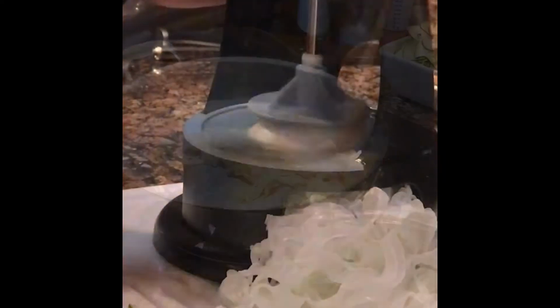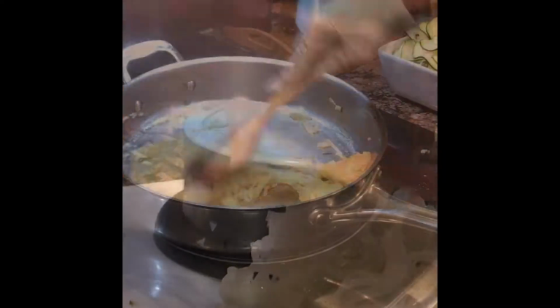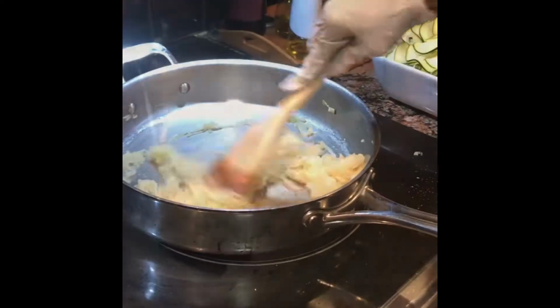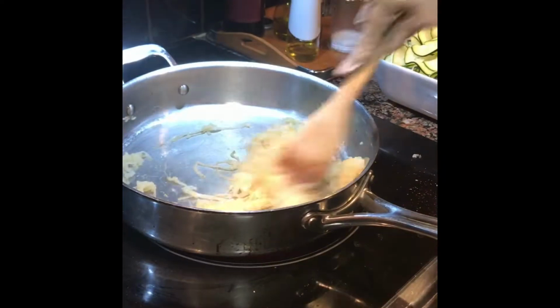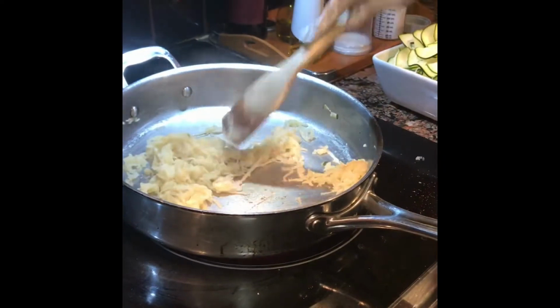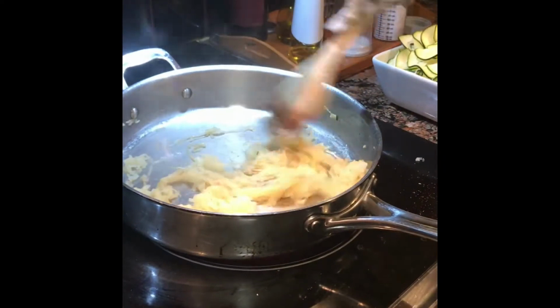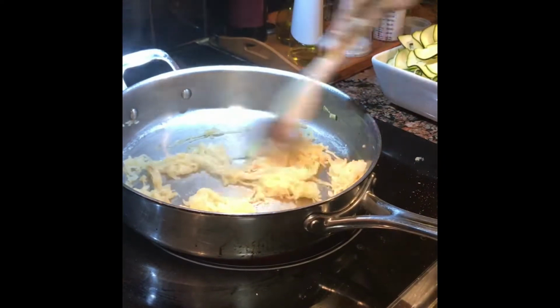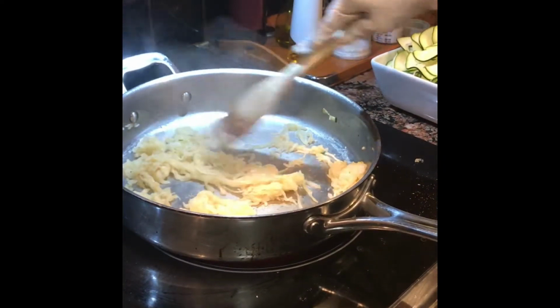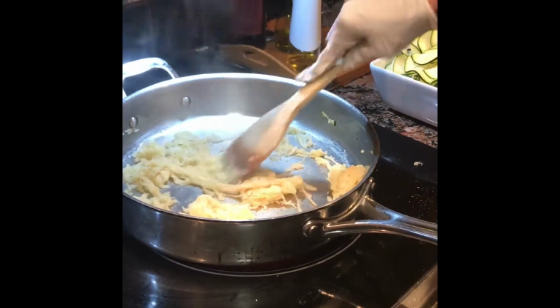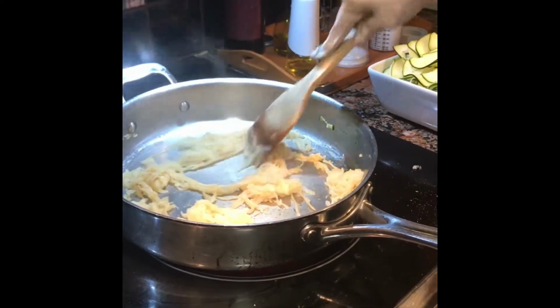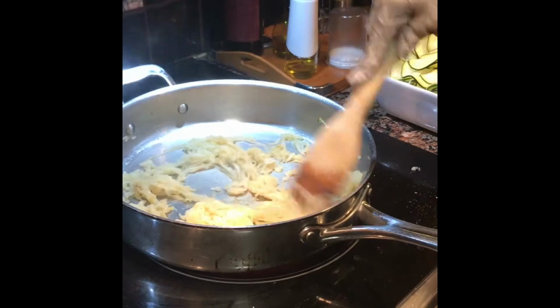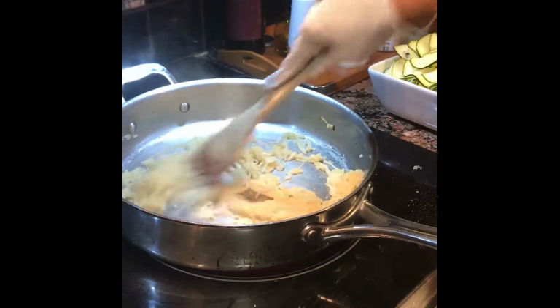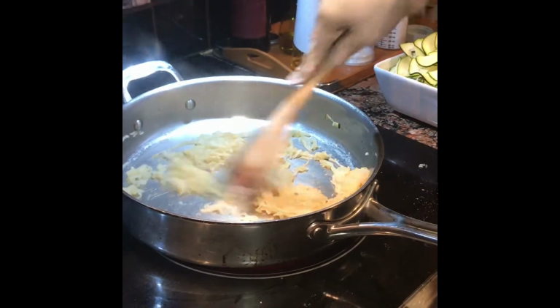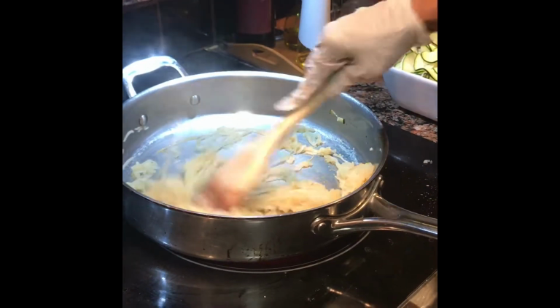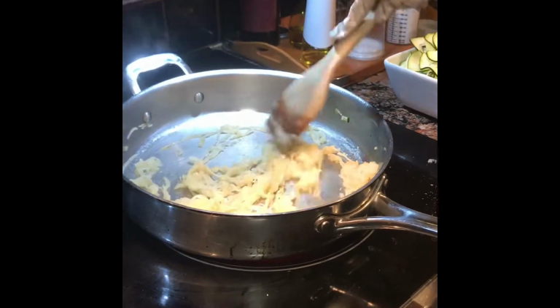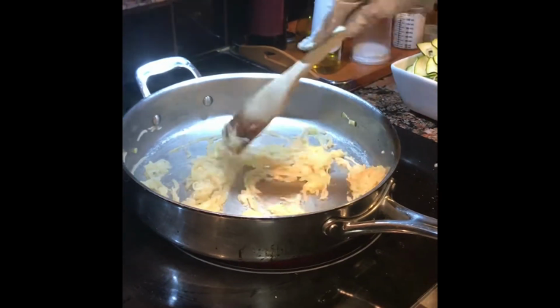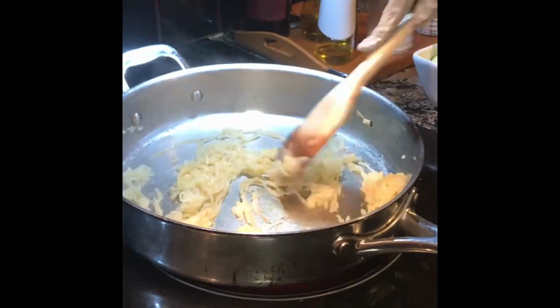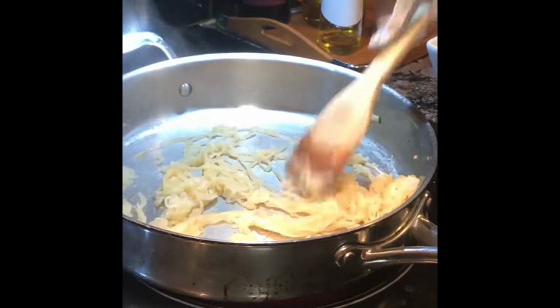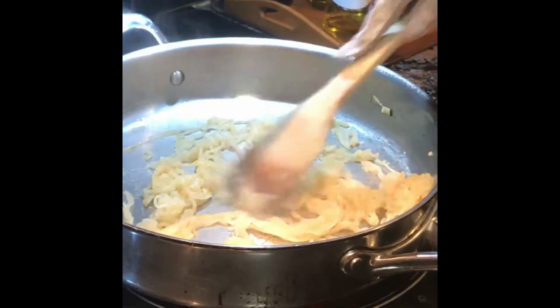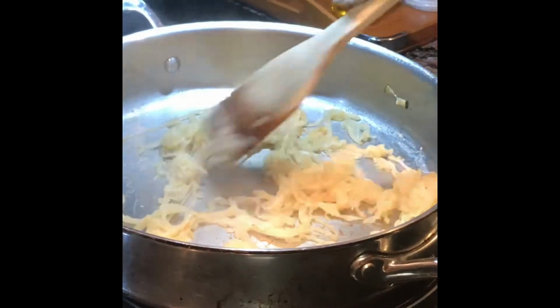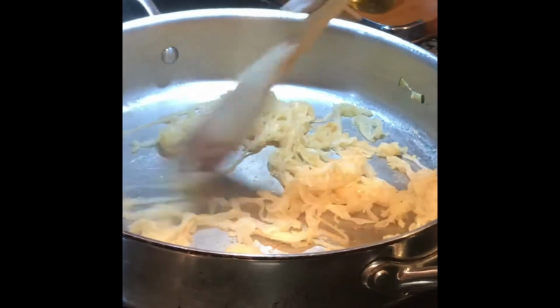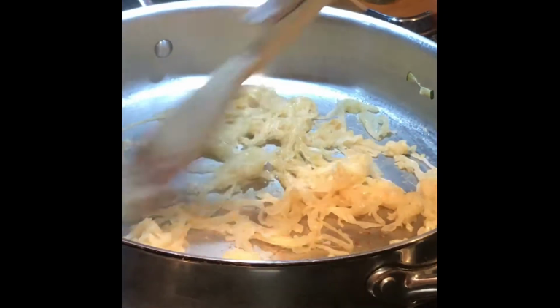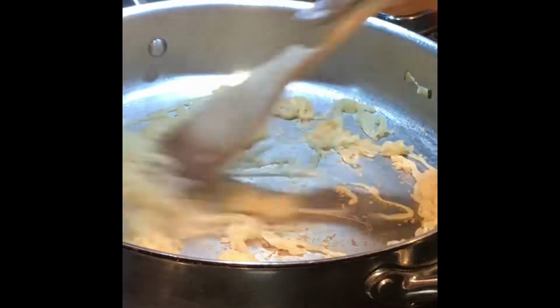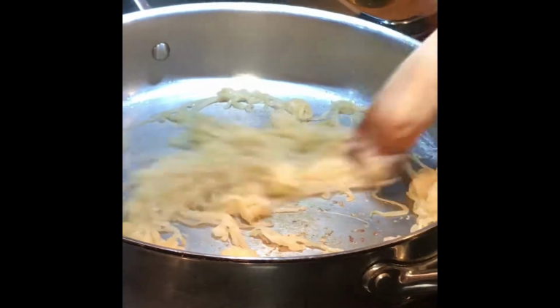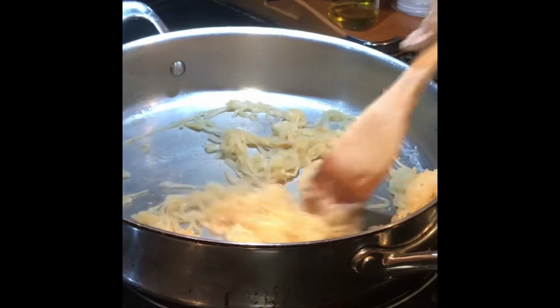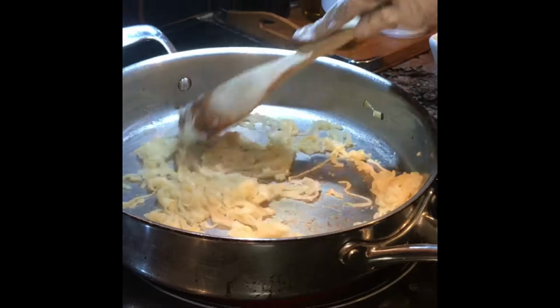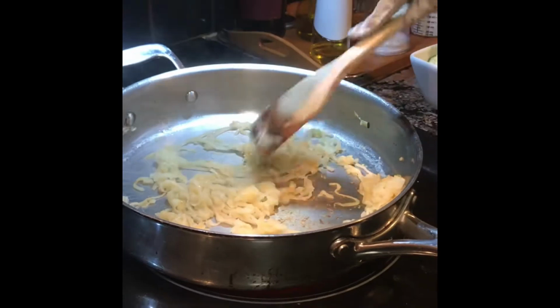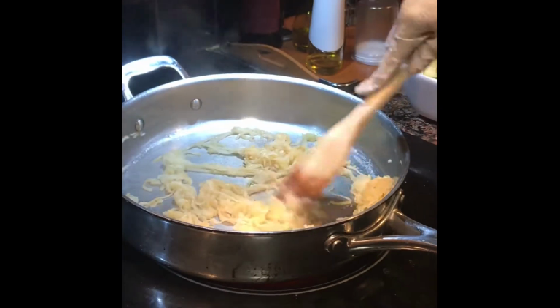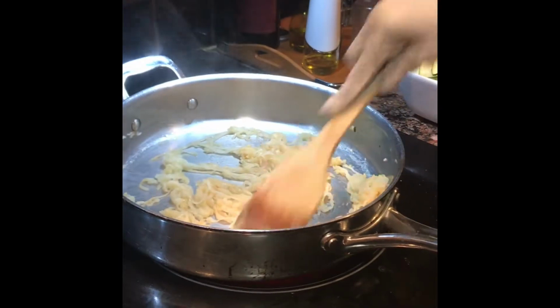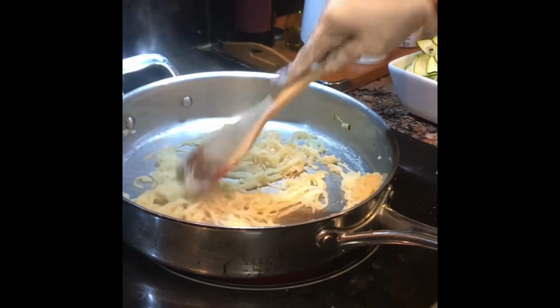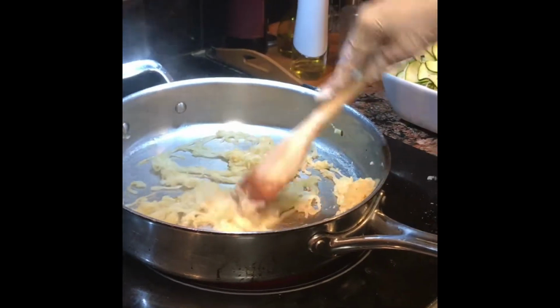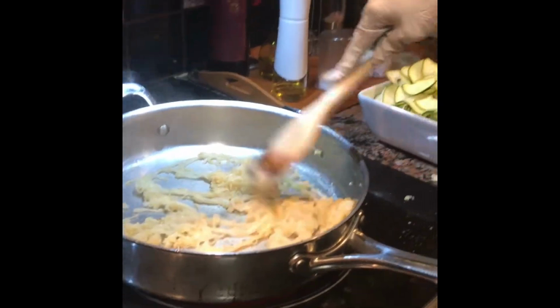Alright, now our onions are getting nice and brown. Ordinarily this is the time when you would add a little bit of water and then you can cook them down.